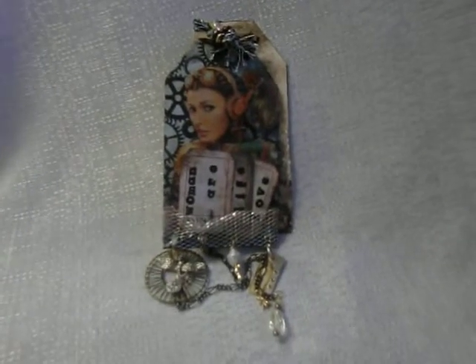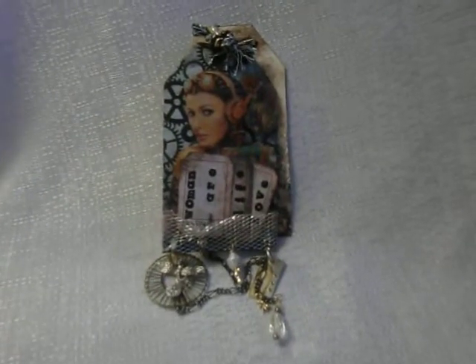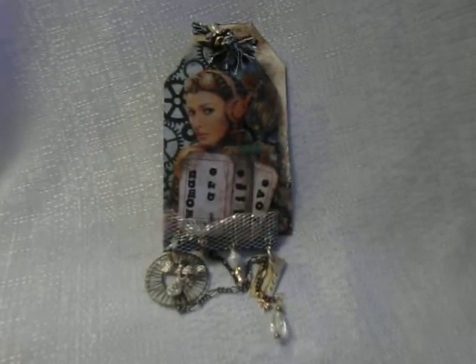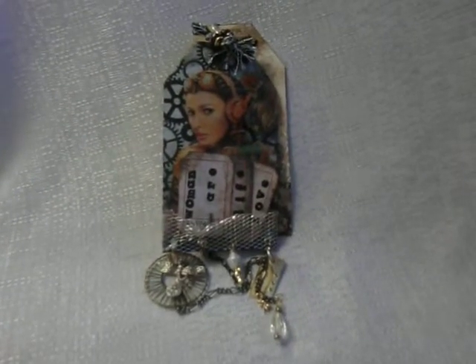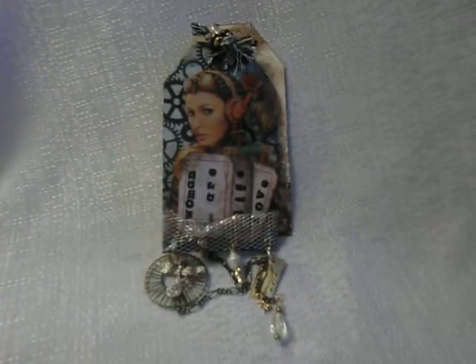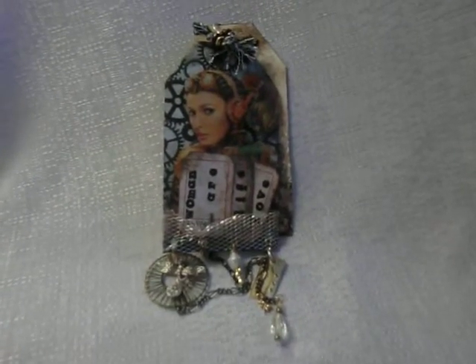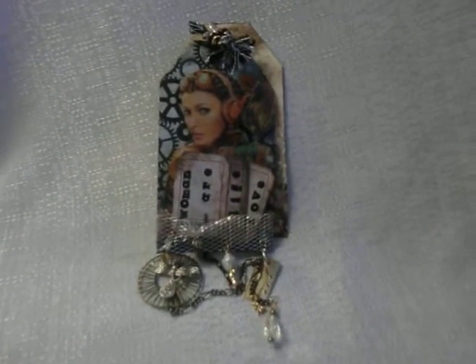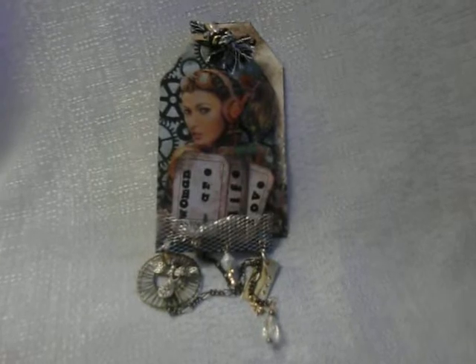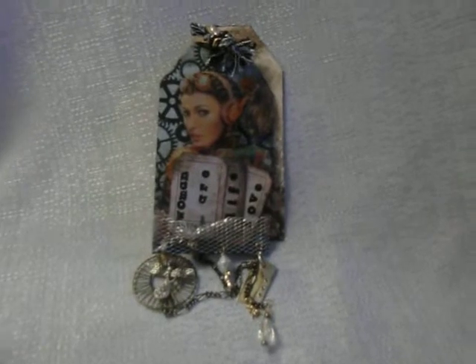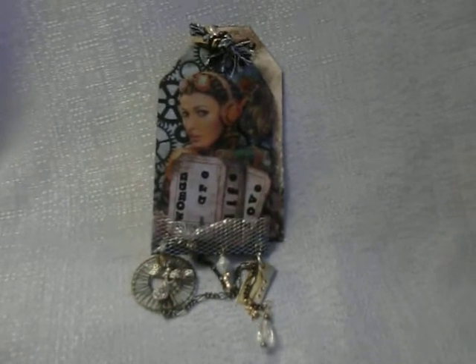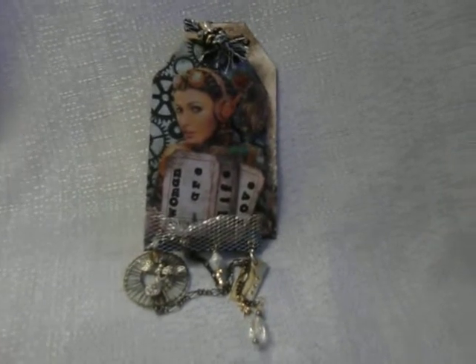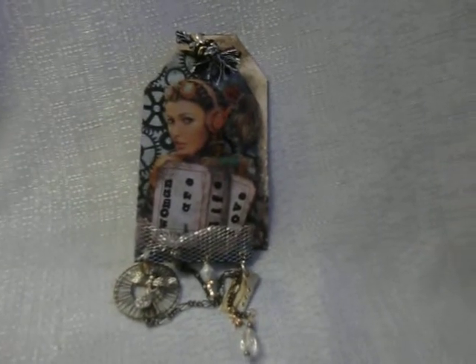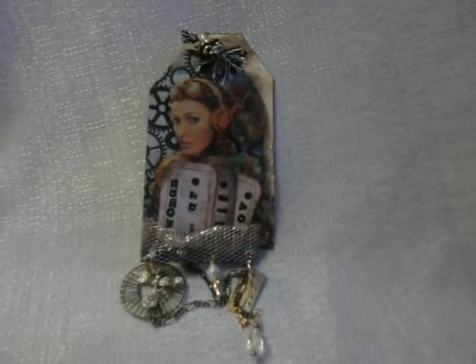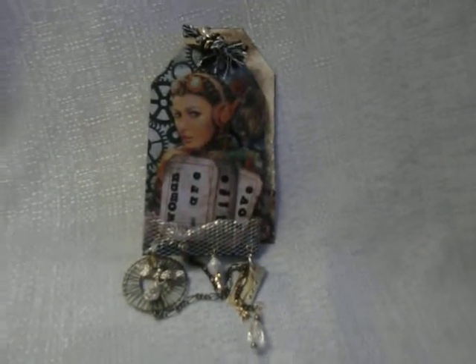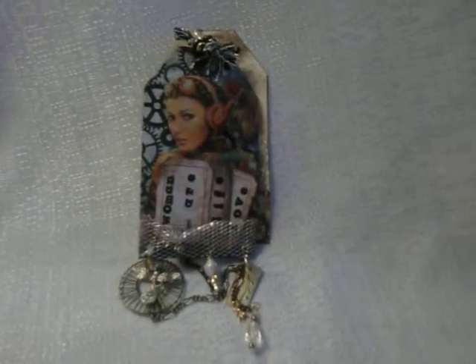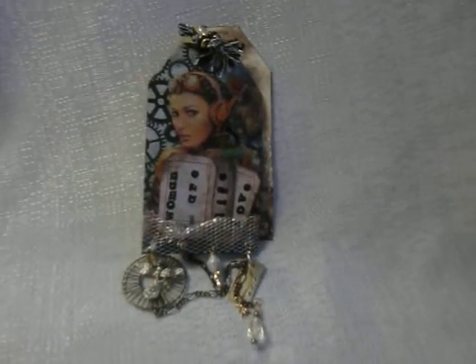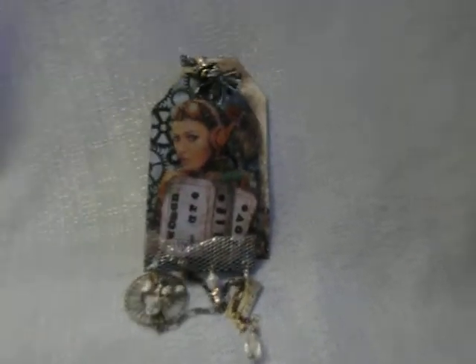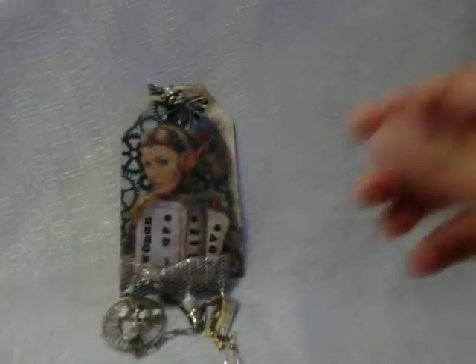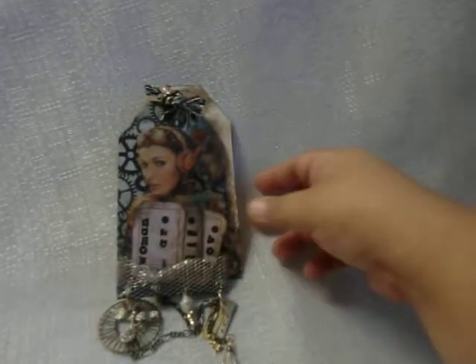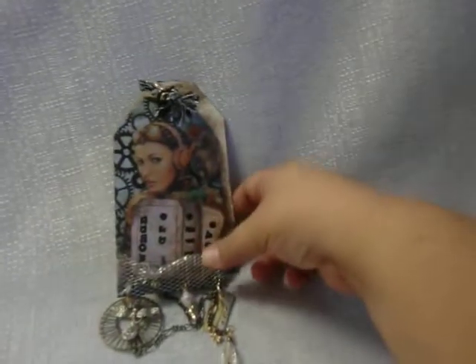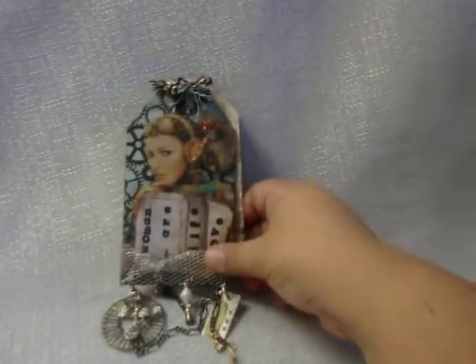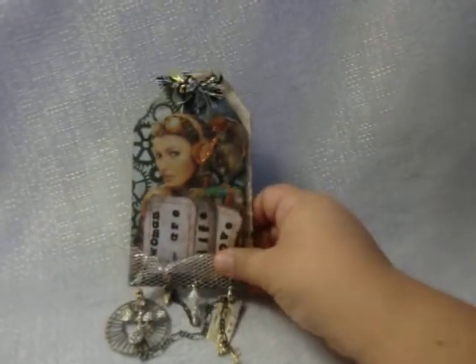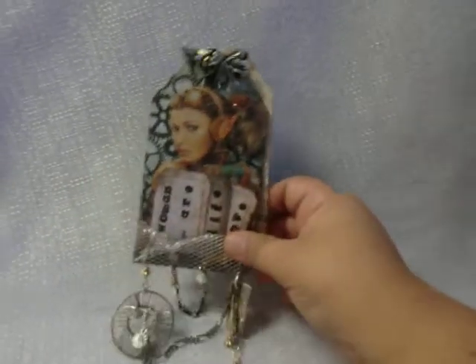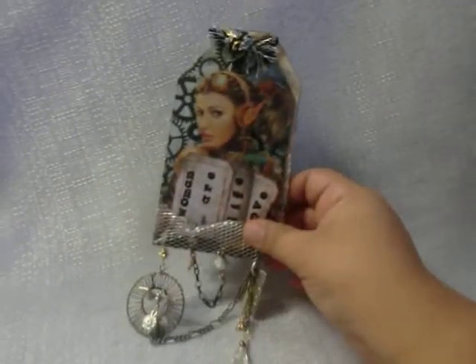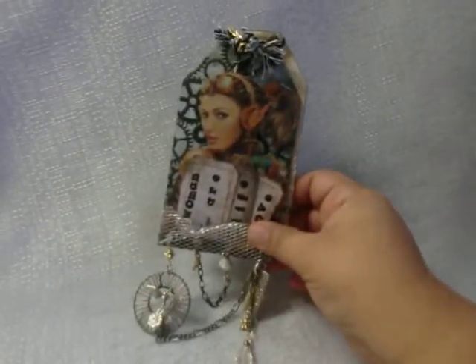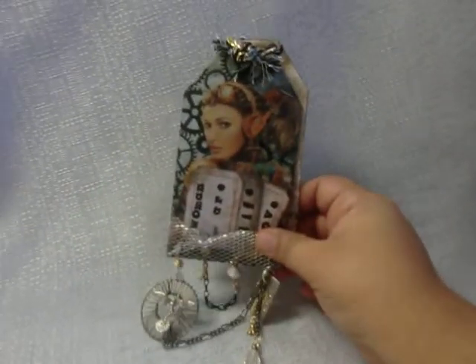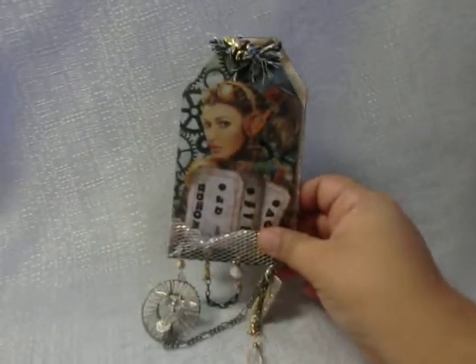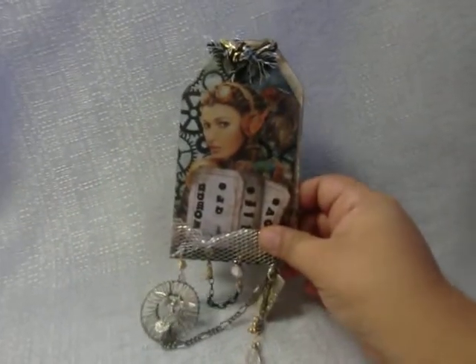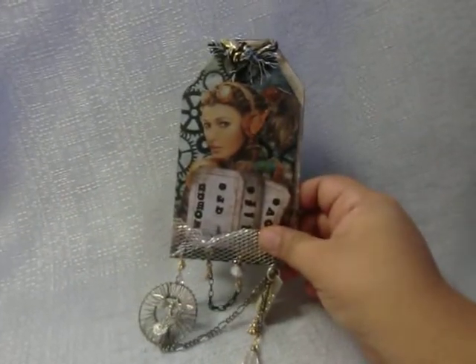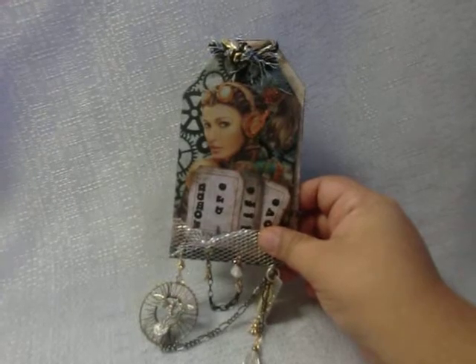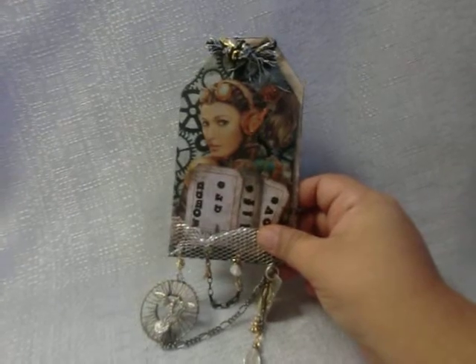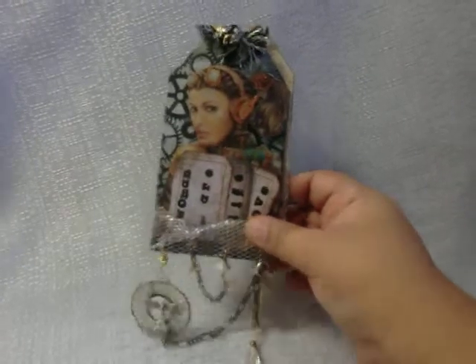Hi everyone, this is it's again with another video. I'm here to share with you guys this tag I just finished. The paper line that I used for it was Tattered Time from Die Cuts with a View.